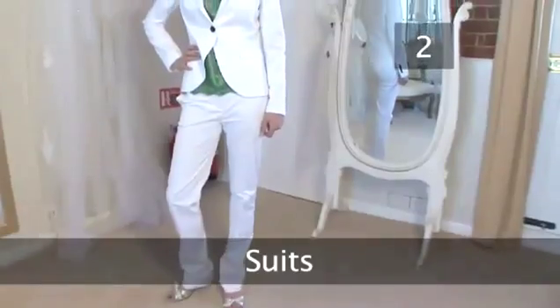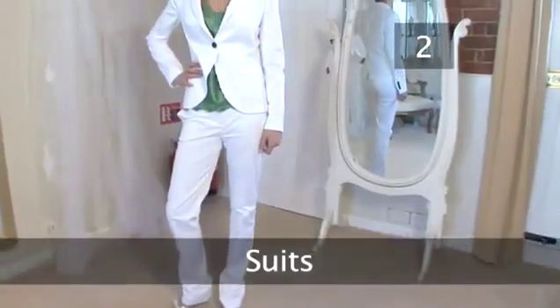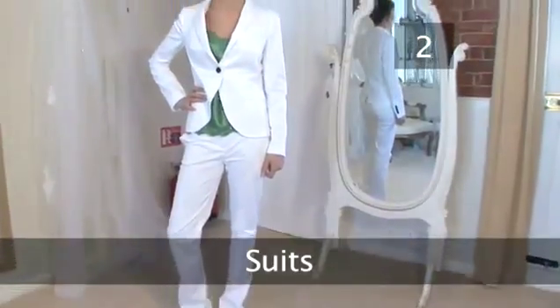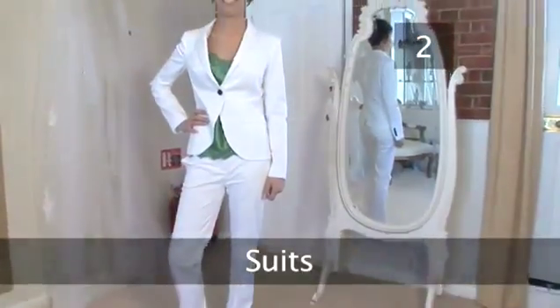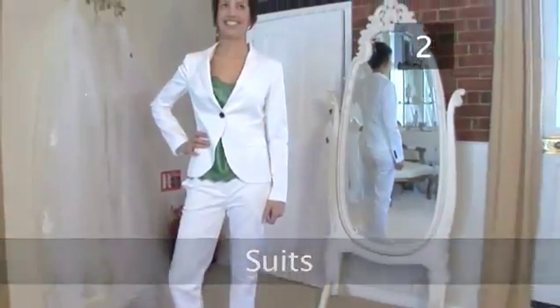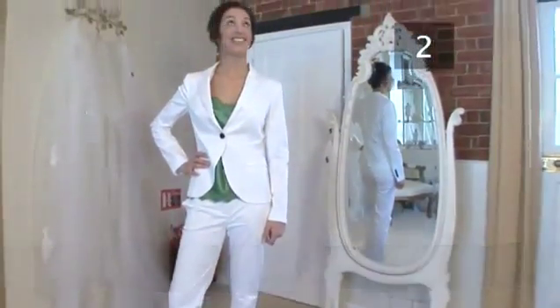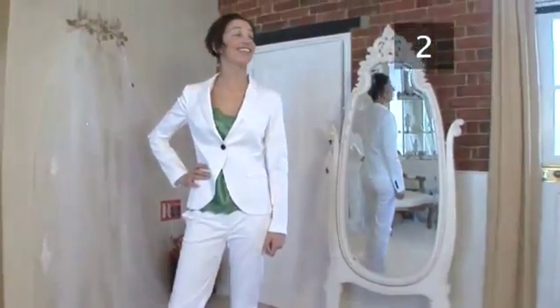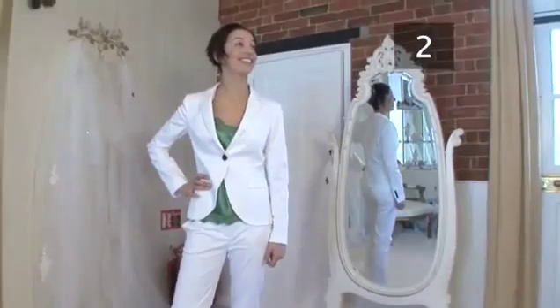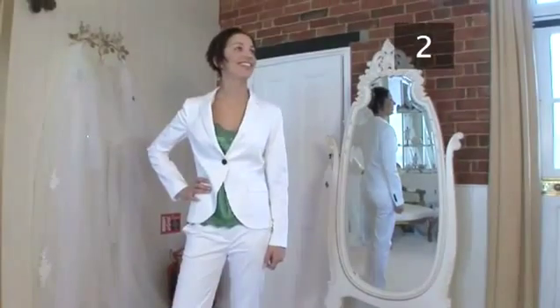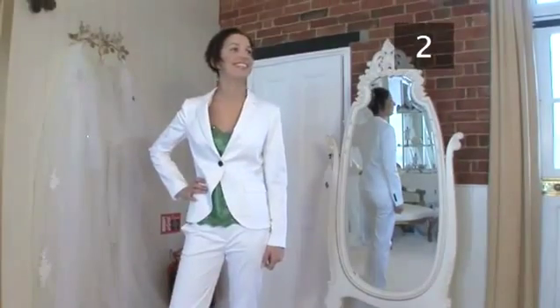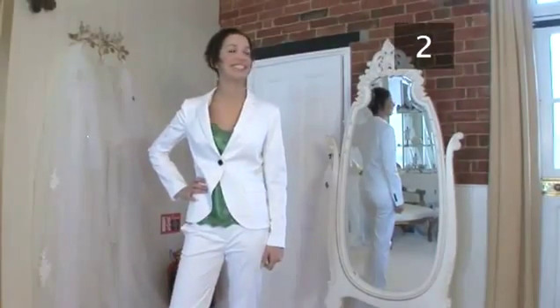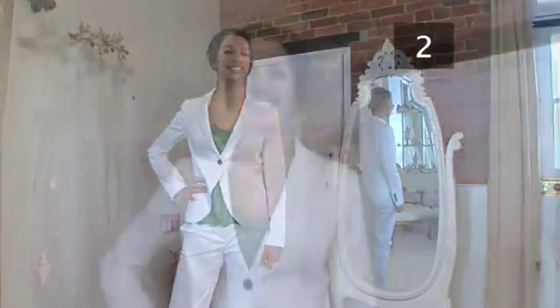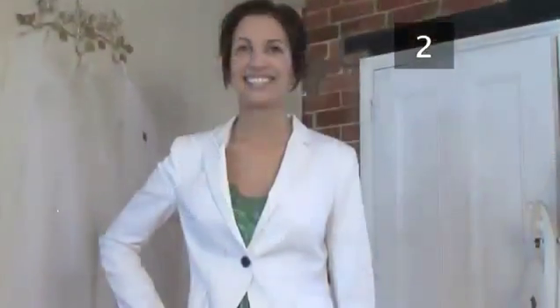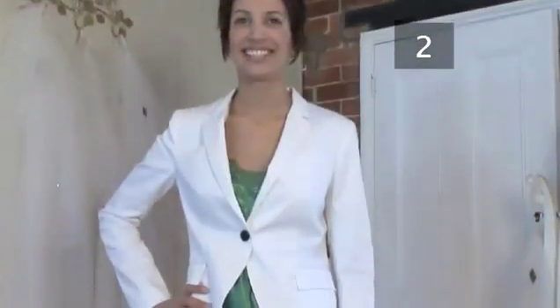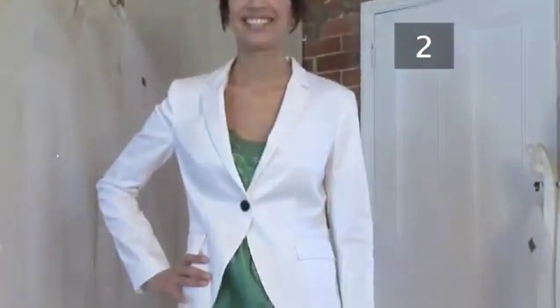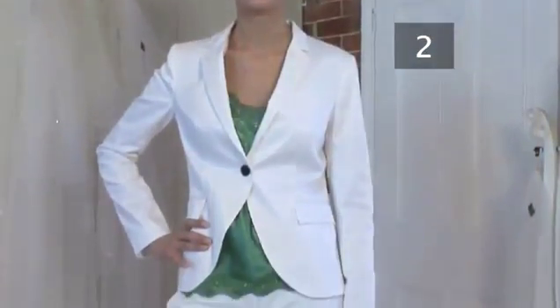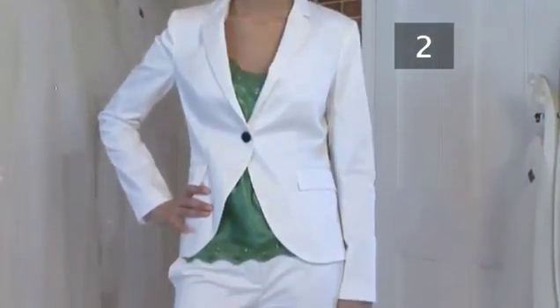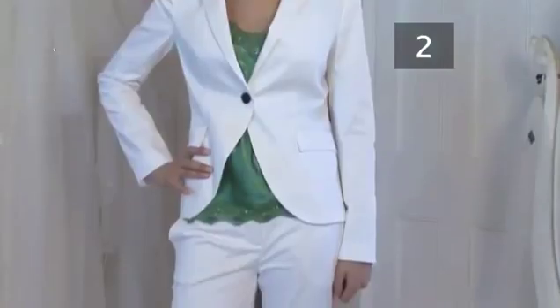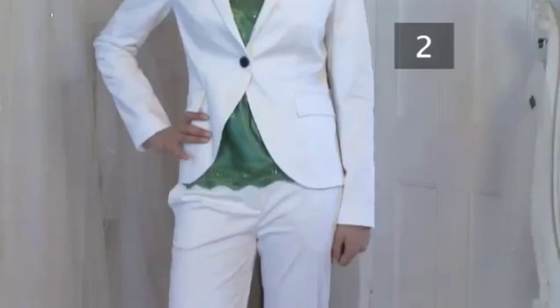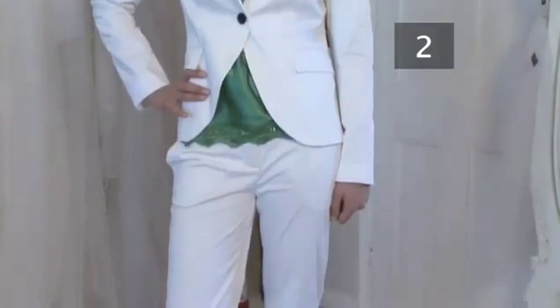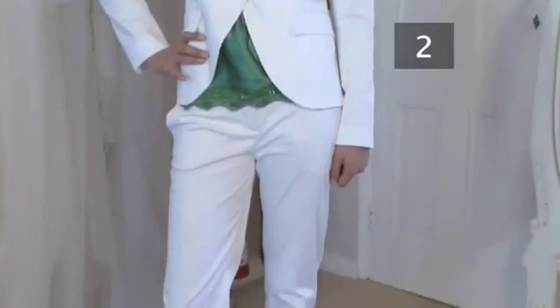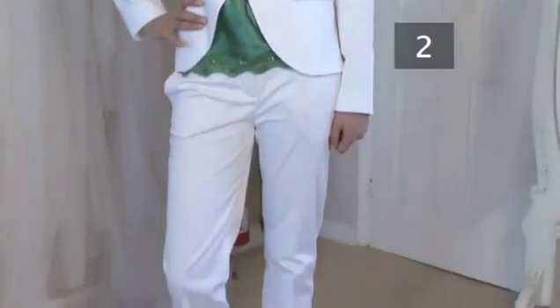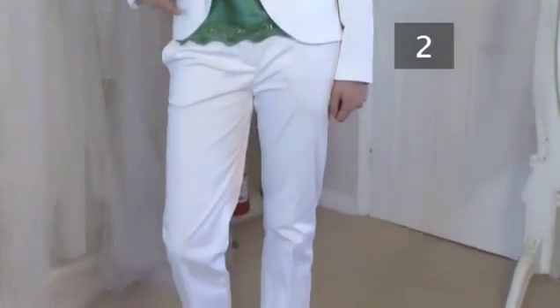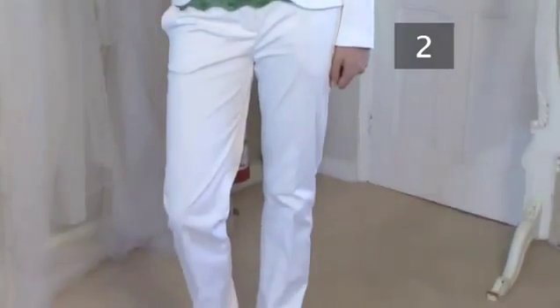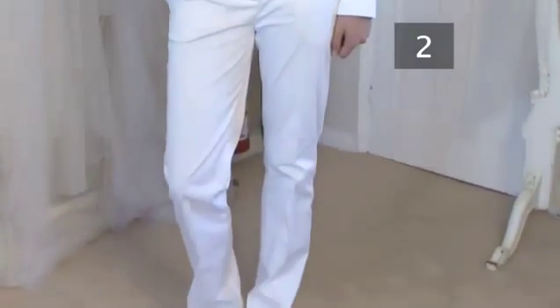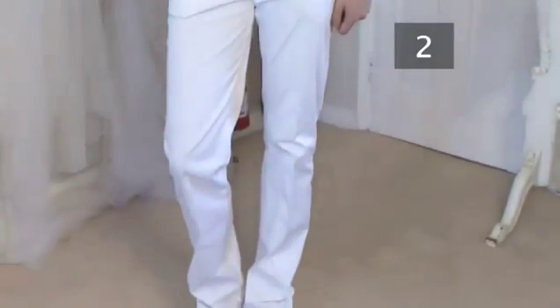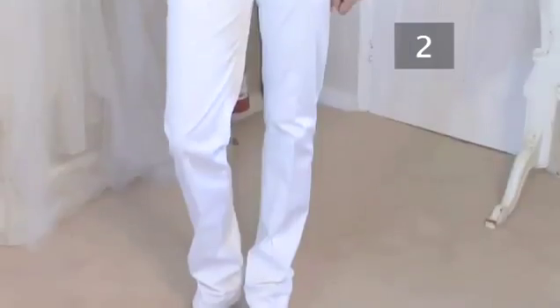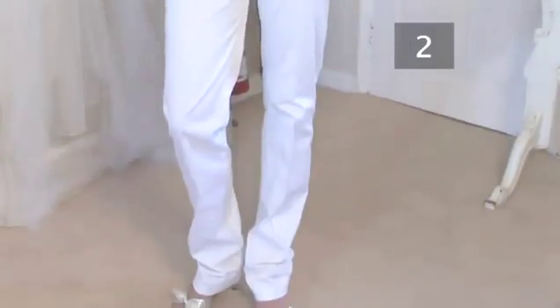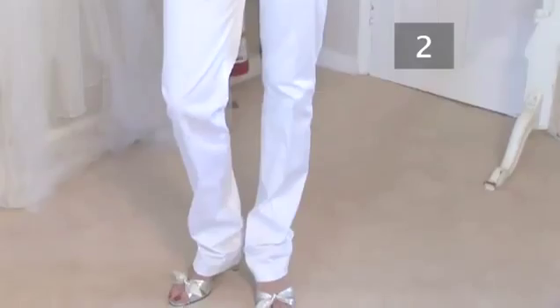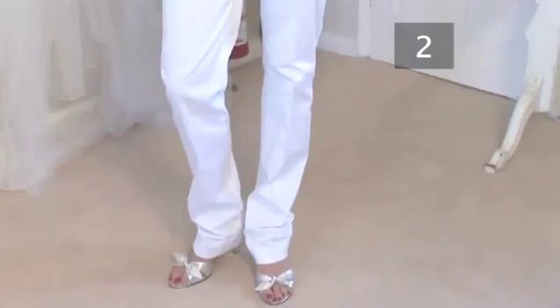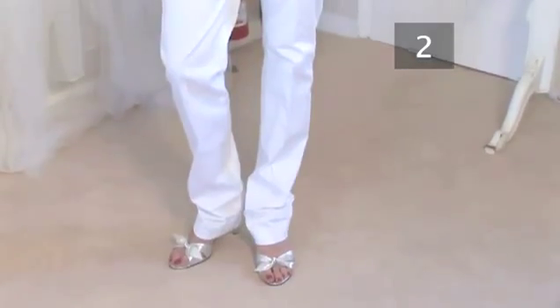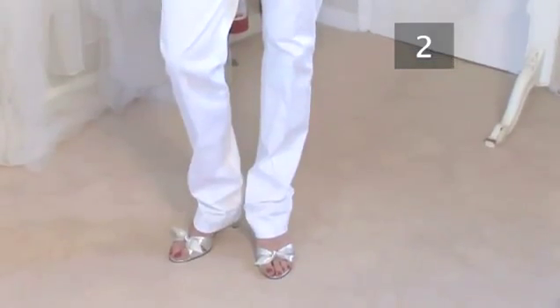Step 2: Suits. Many brides getting married for the second time opt for a streamlined white or cream classic suit with a detailed bodice or blouse underneath. Choose a couture suit or a high street suit, whichever fits your budget but also whichever fits with your style.